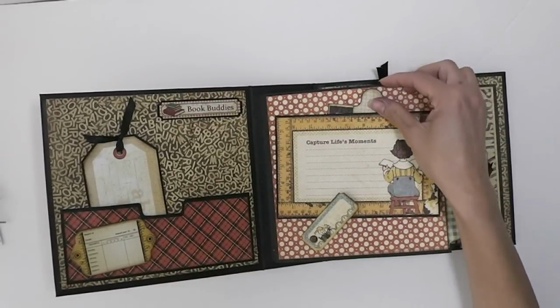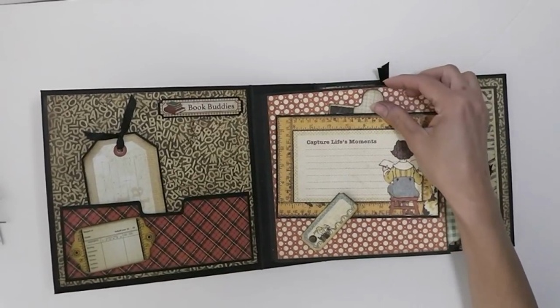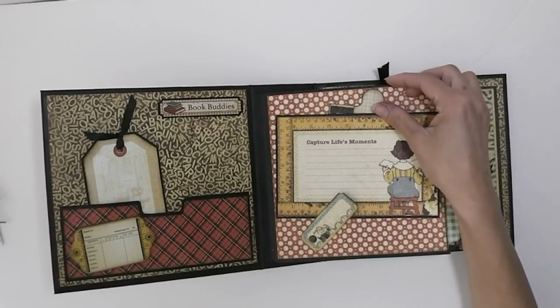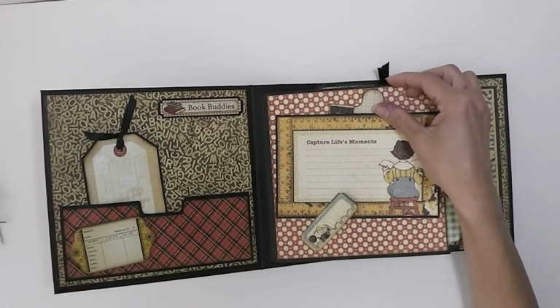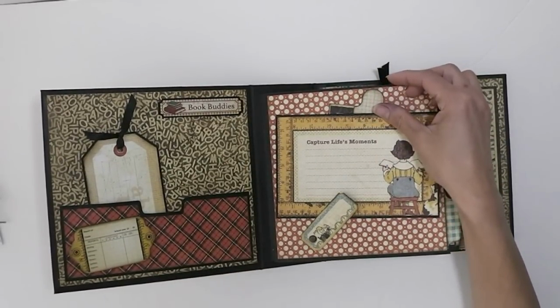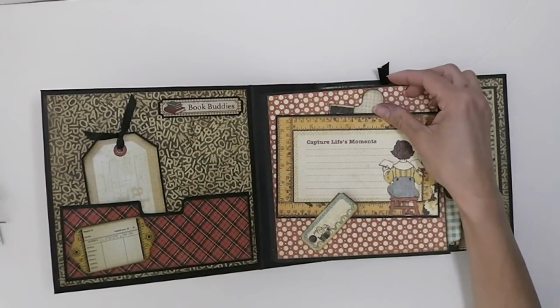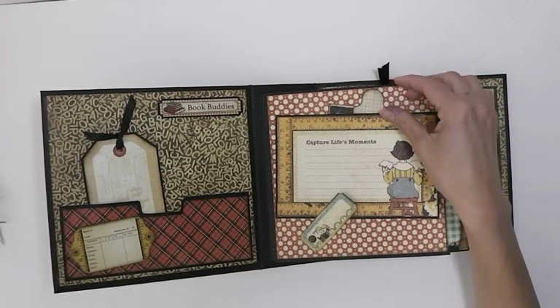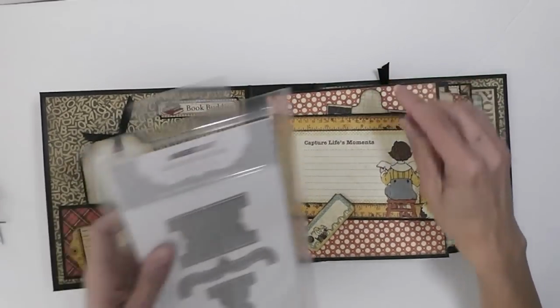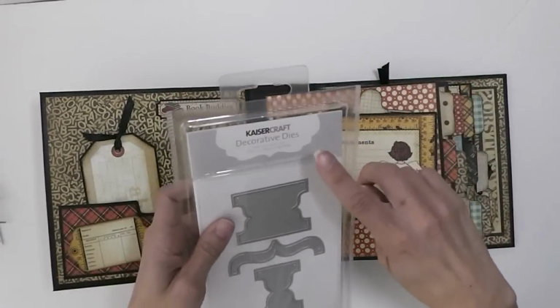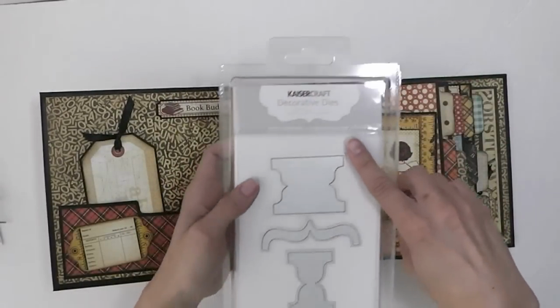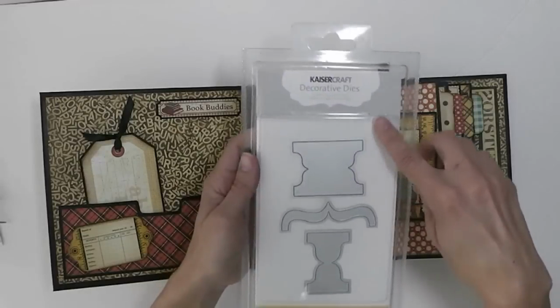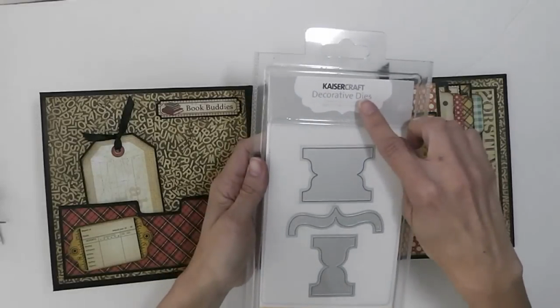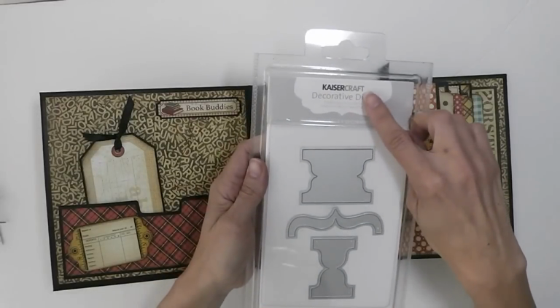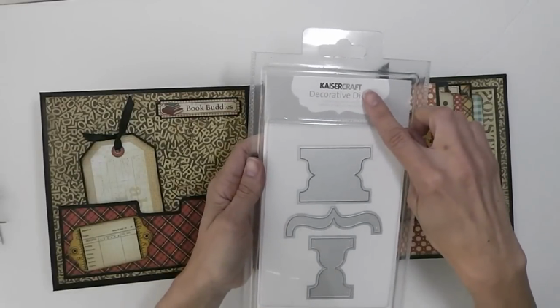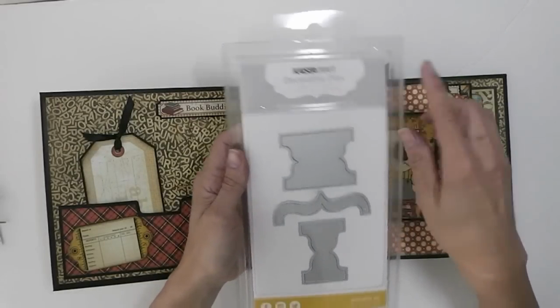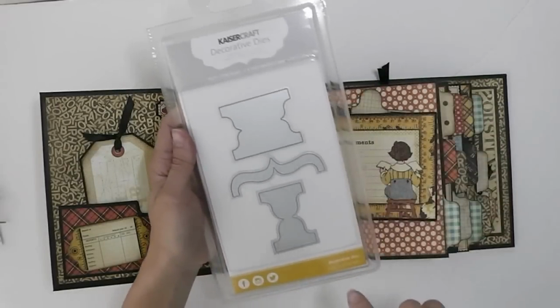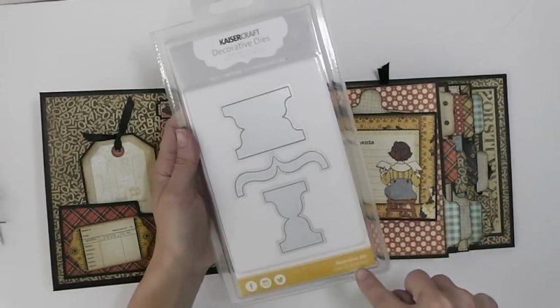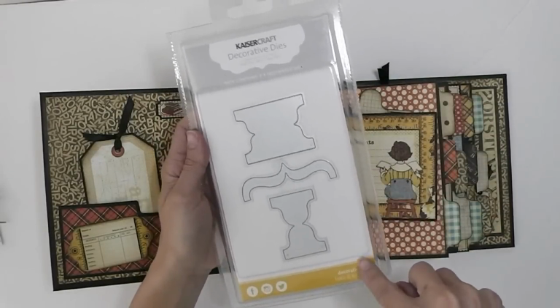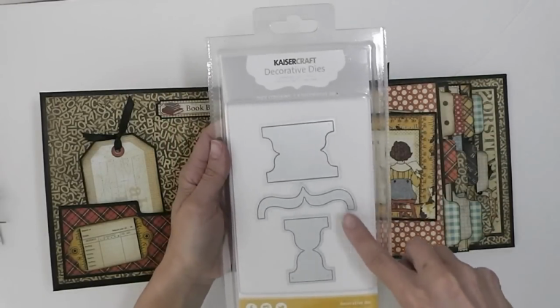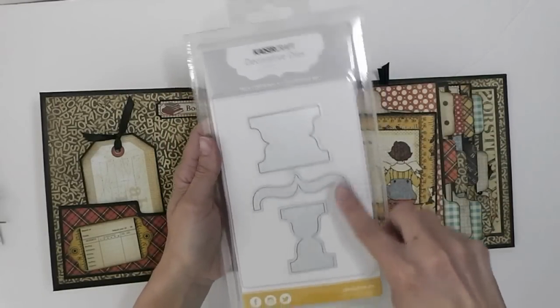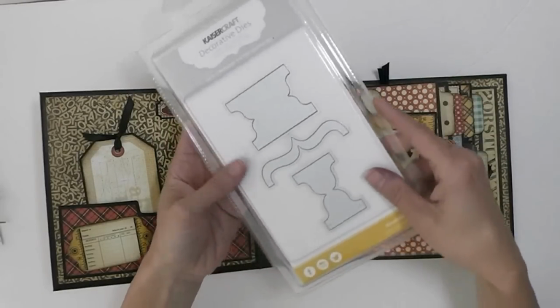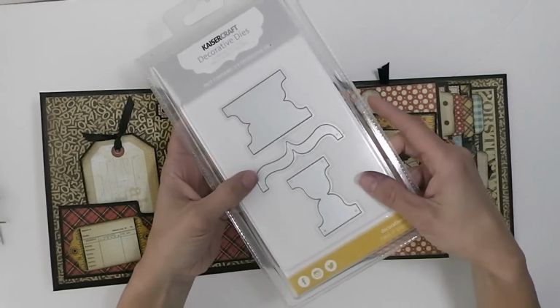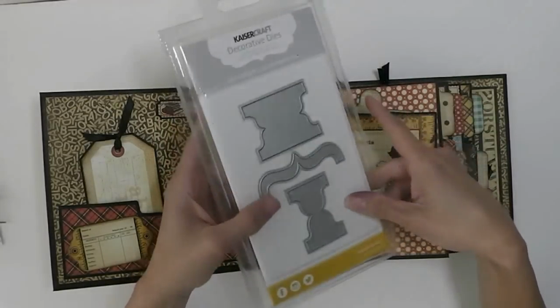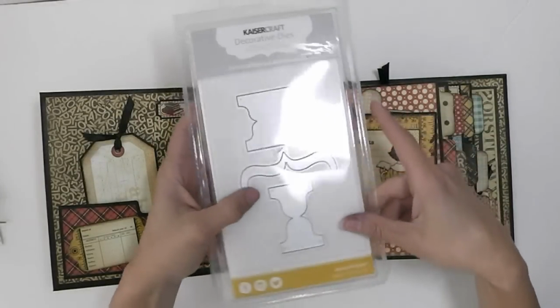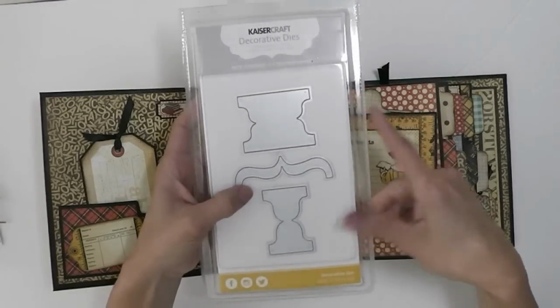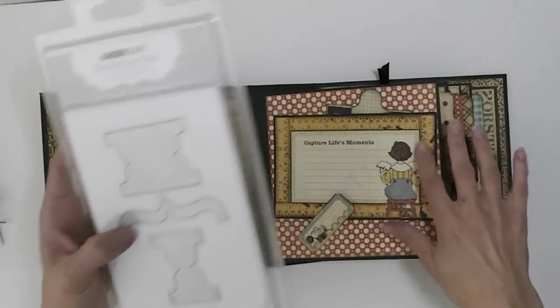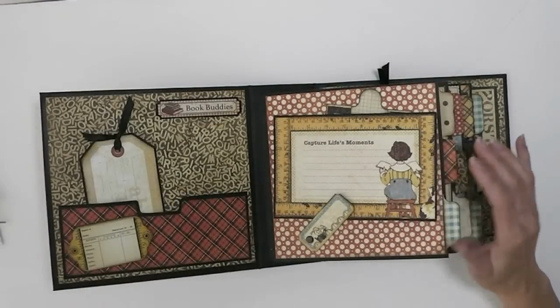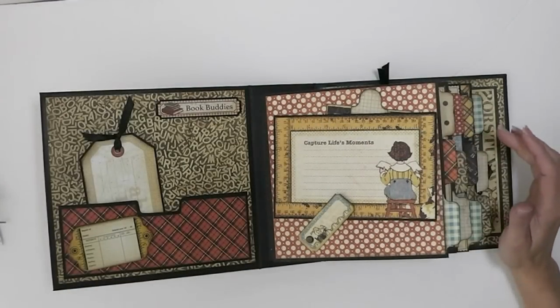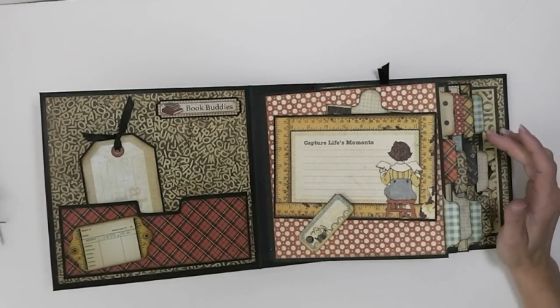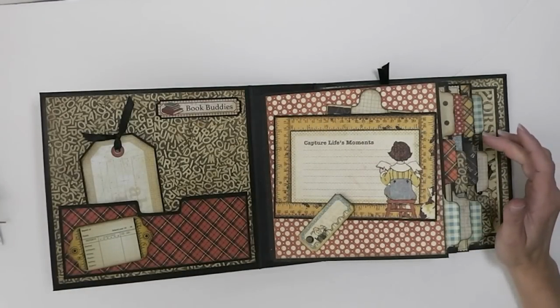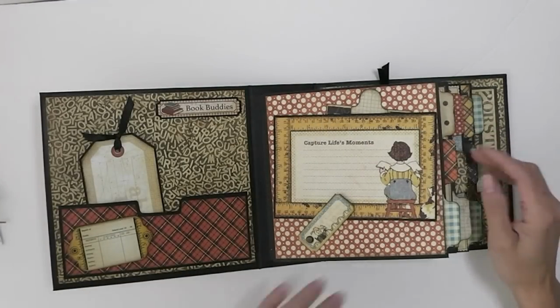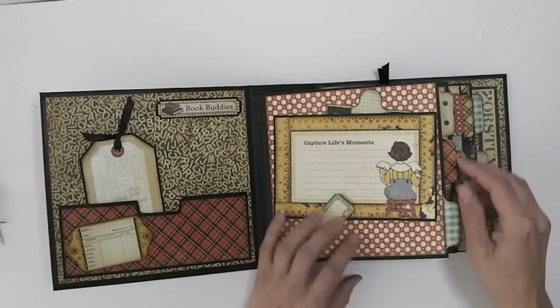I just want to let you know which dies I'm using — they are Cricut Craft tabs and bracket dies. These are my new favorites, and I use them throughout the mini album. Flipping this page open, I've magnetized them all, and you have the little jumping rope girl and a little photo spot or journaling spot.